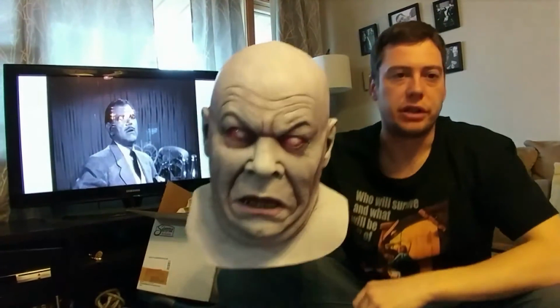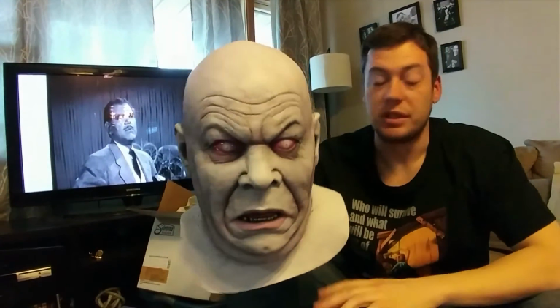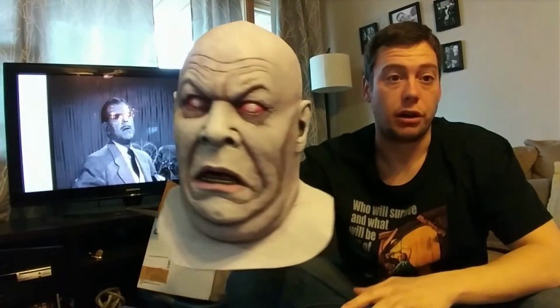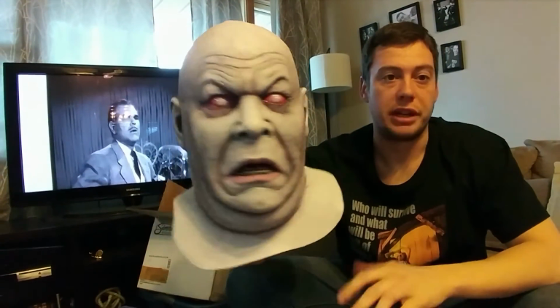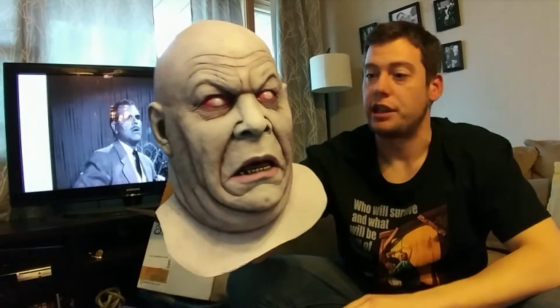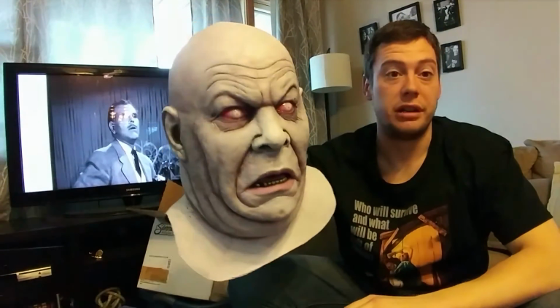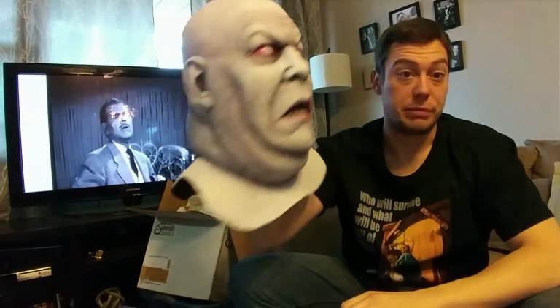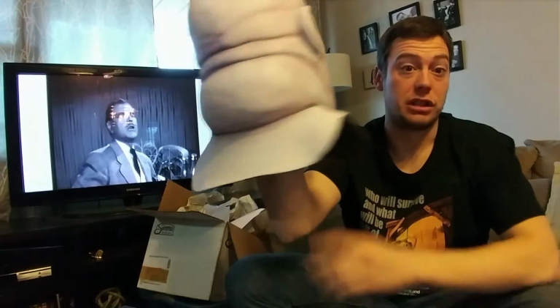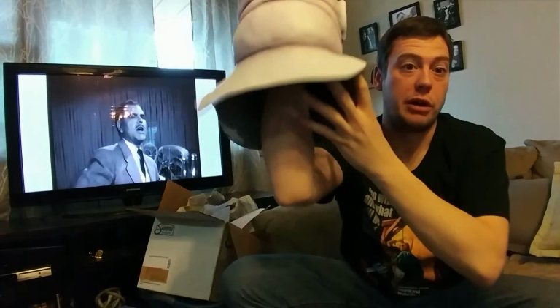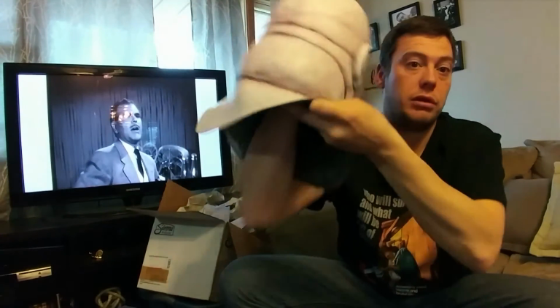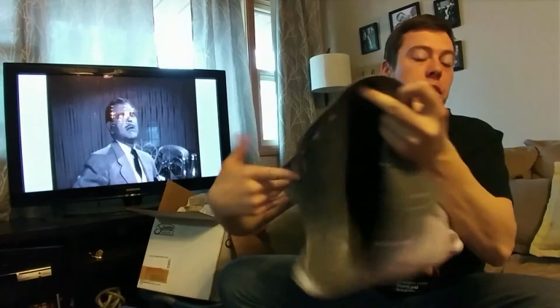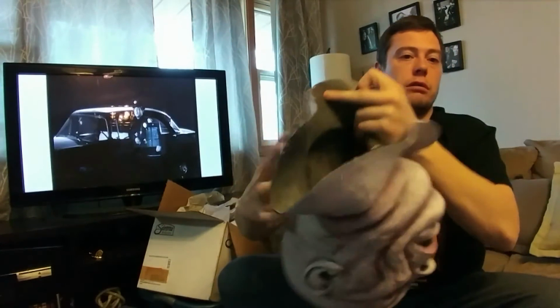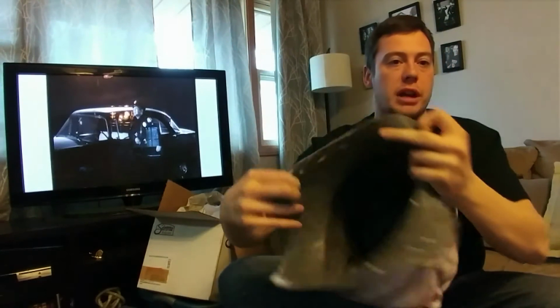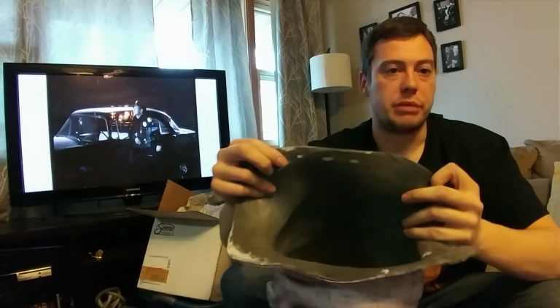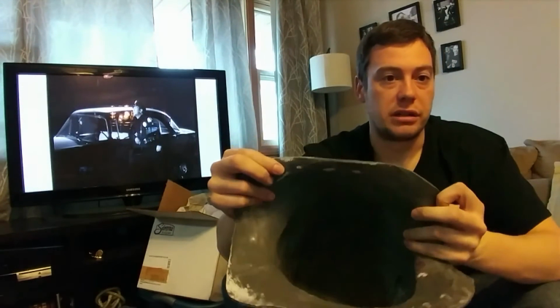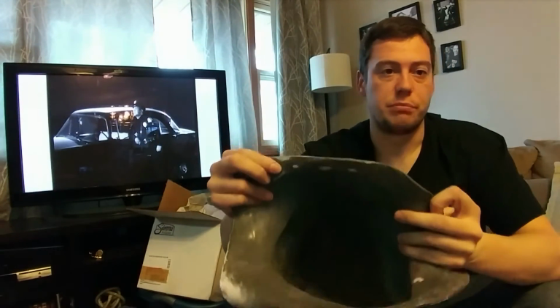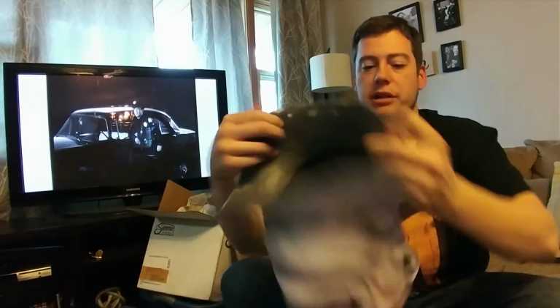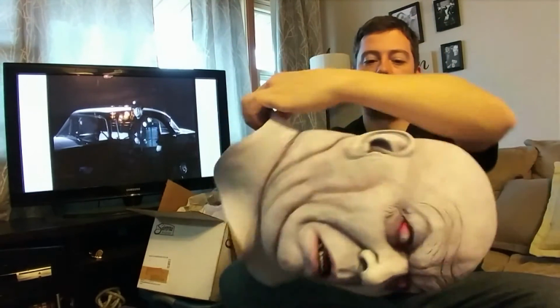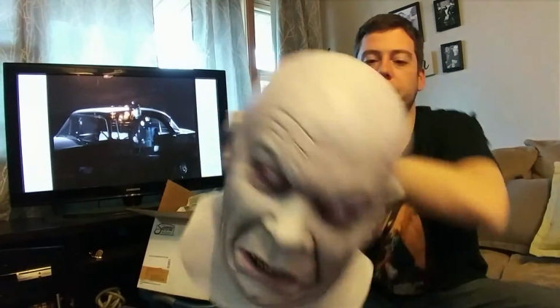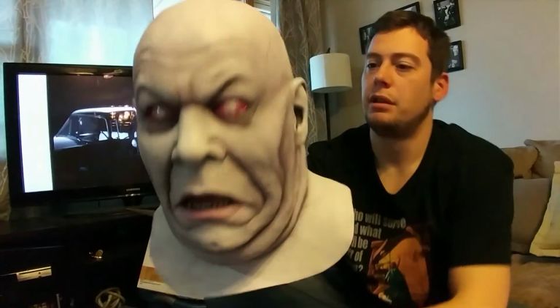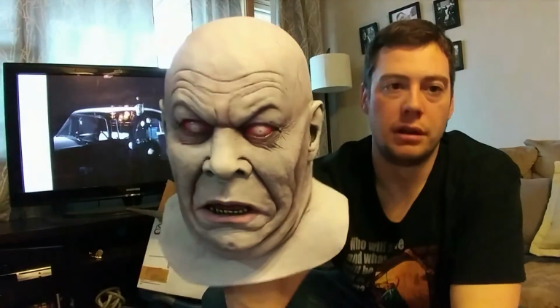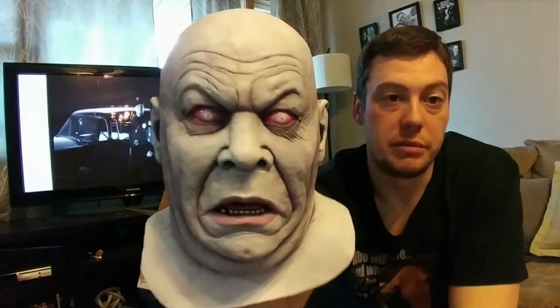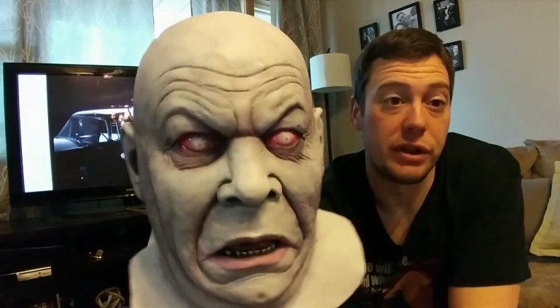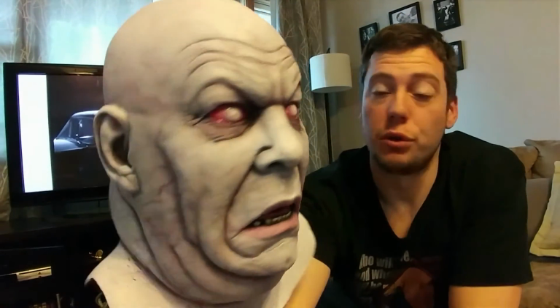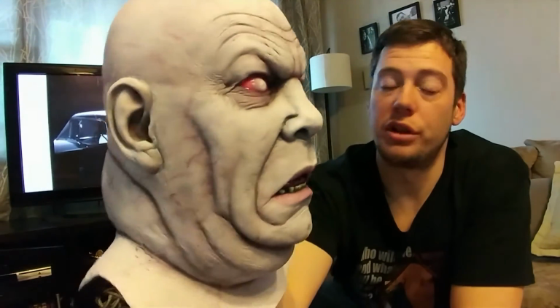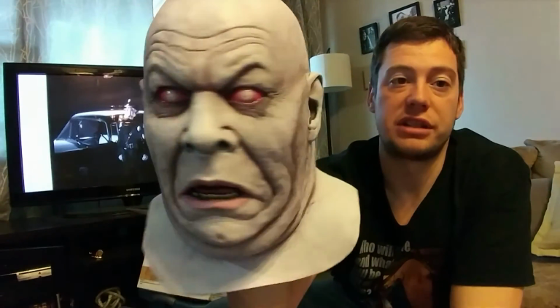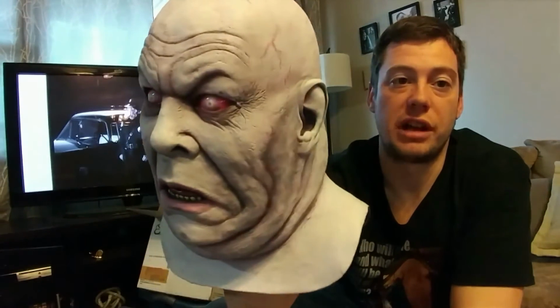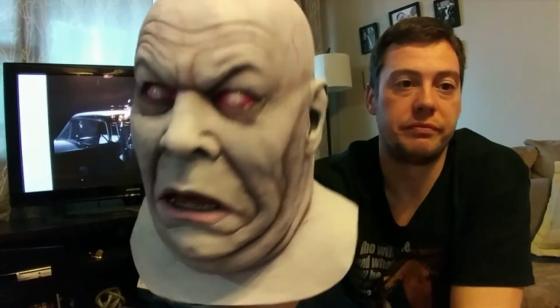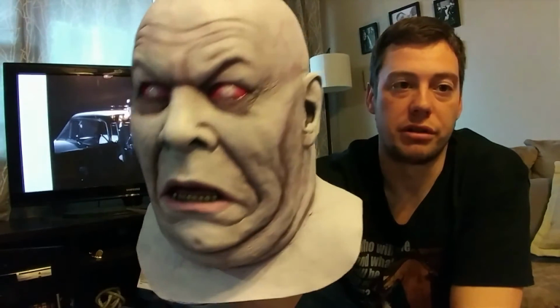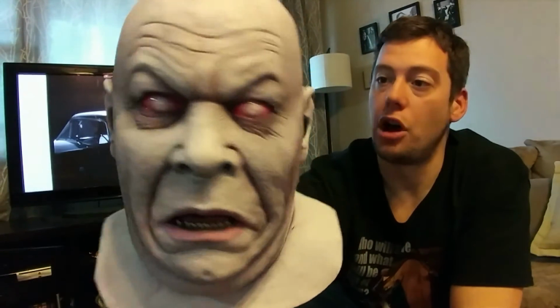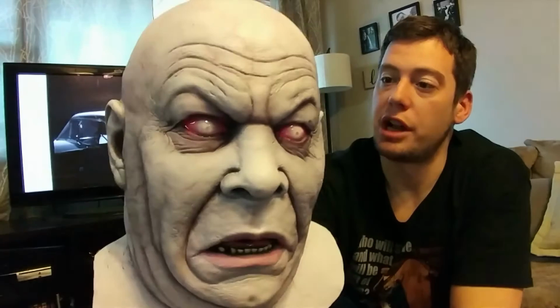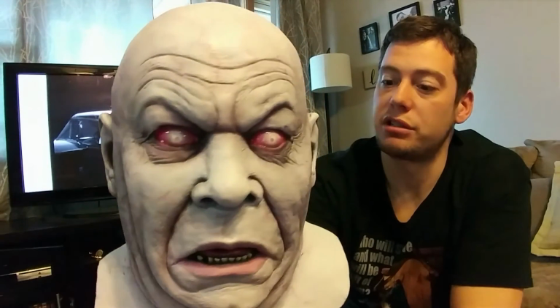So I couldn't see or hear anything, but this mask just slips right over my head without being cut. It's just such a big mask. Definitely one of the coolest ones in the Death Studios lineup. Another awesome John Smith sculpt.